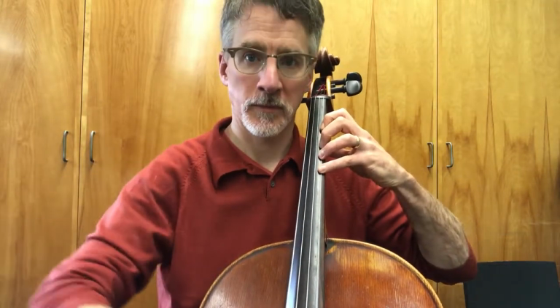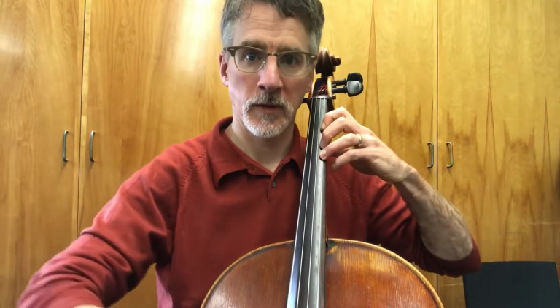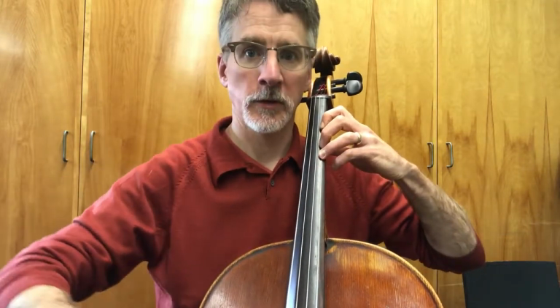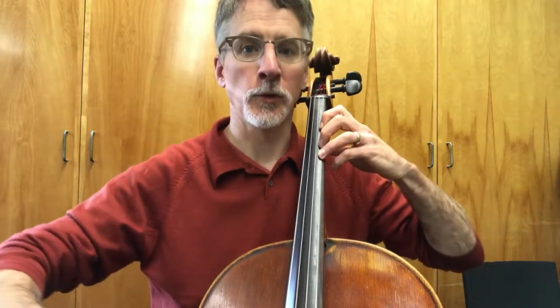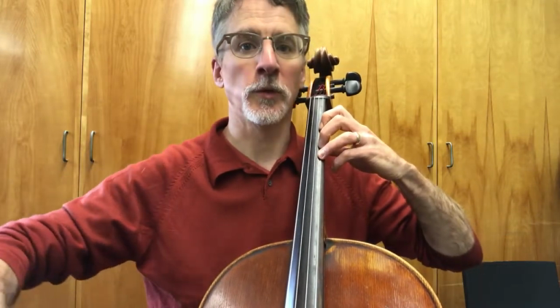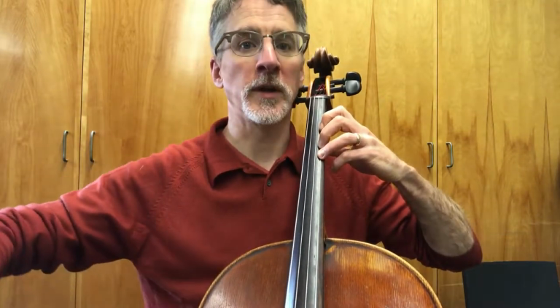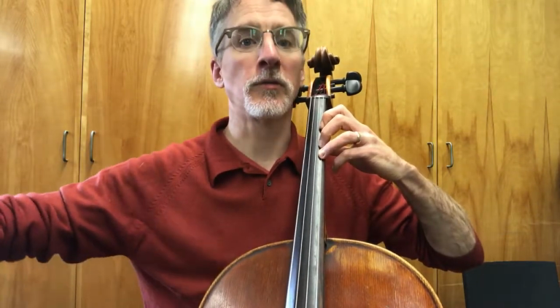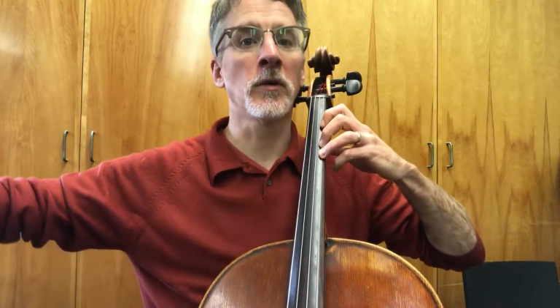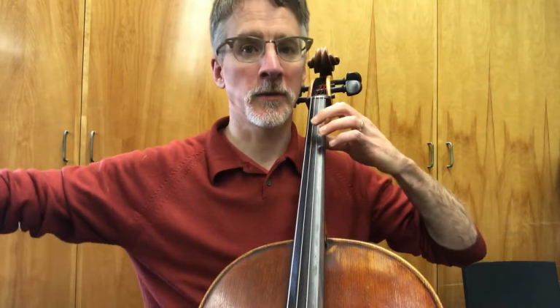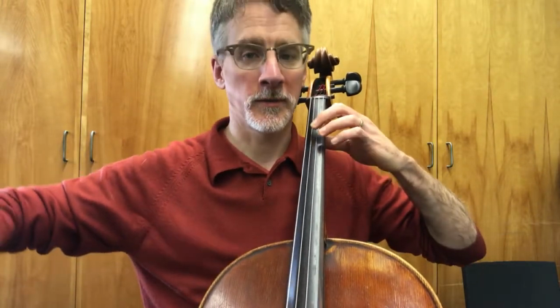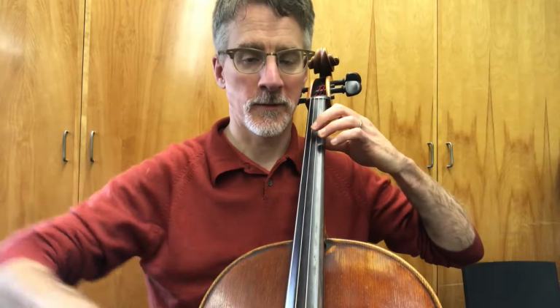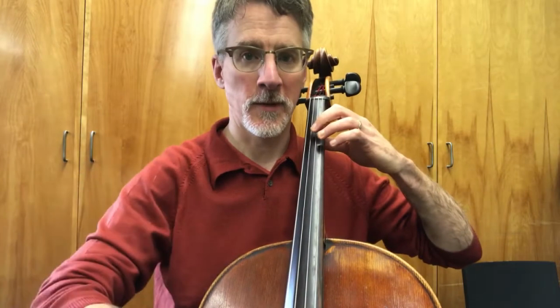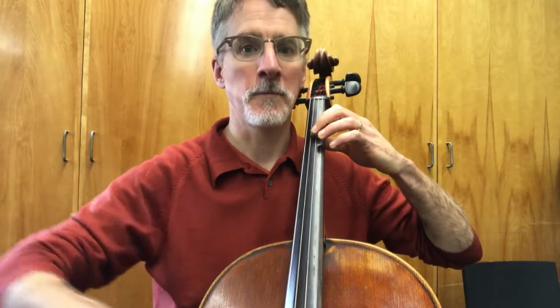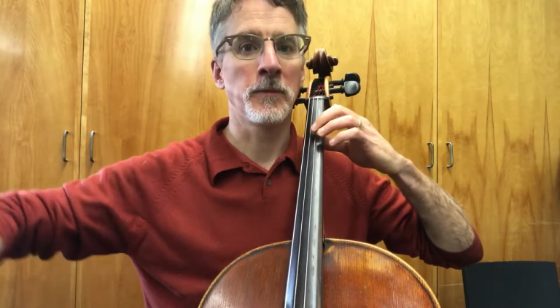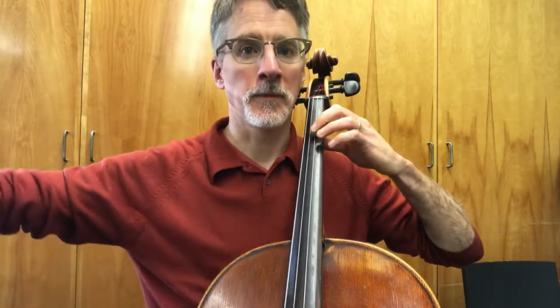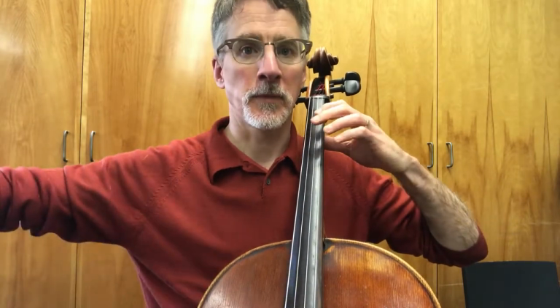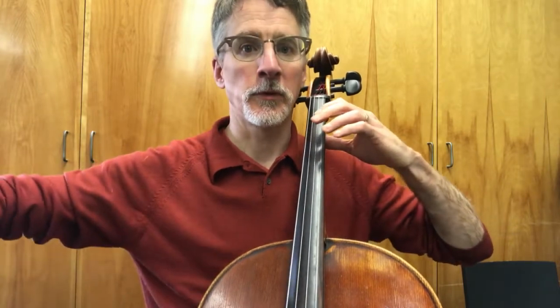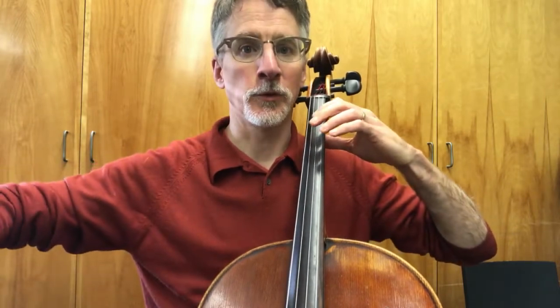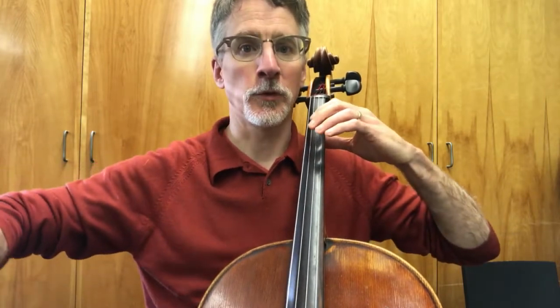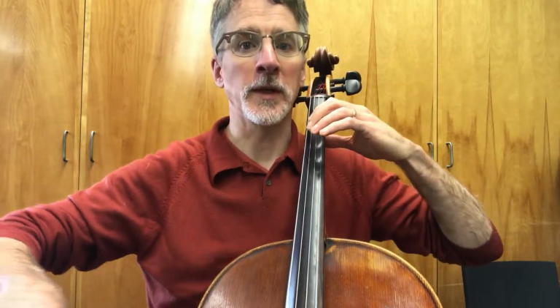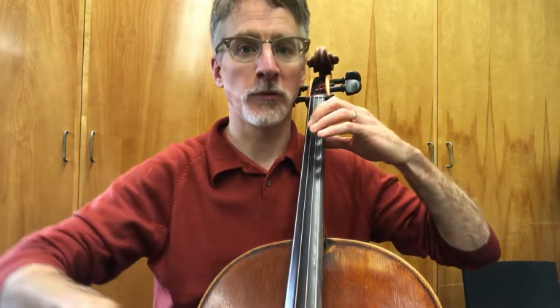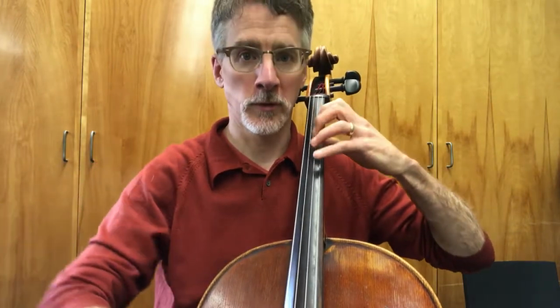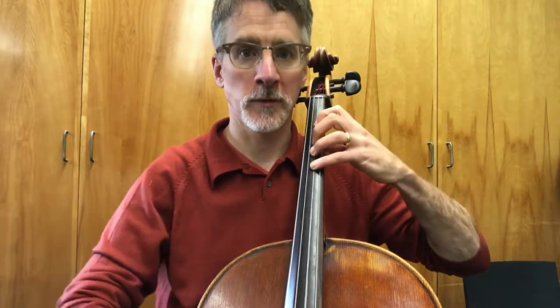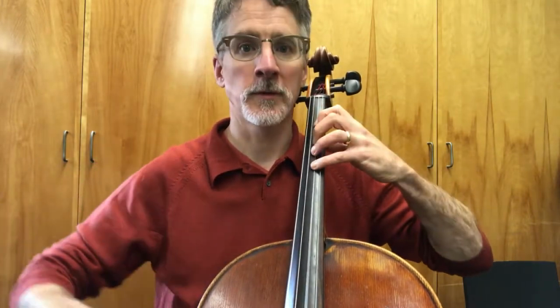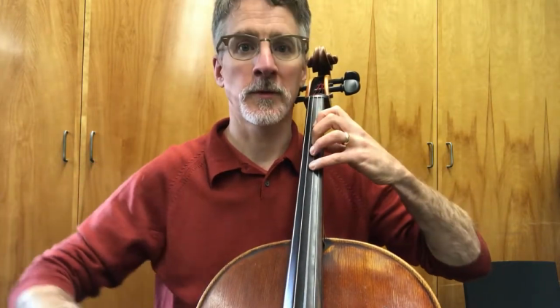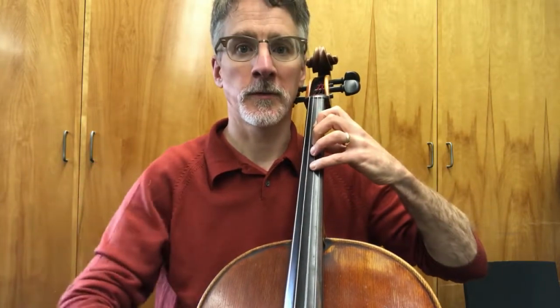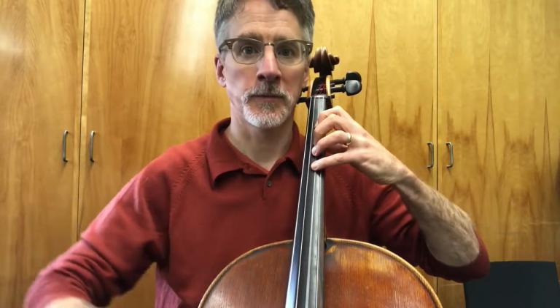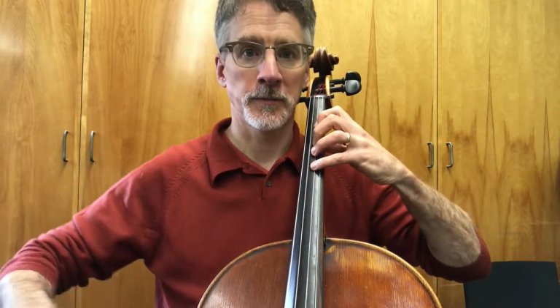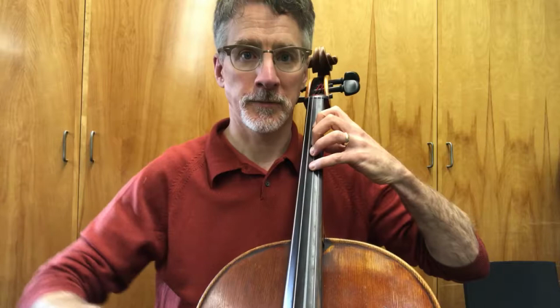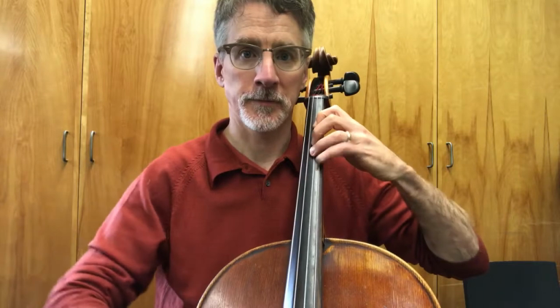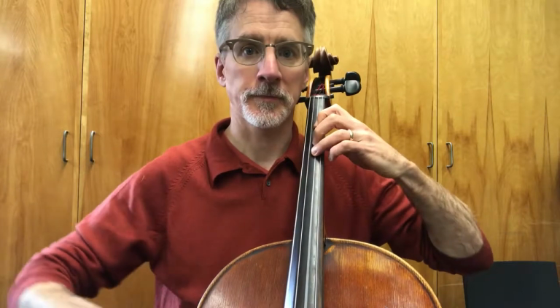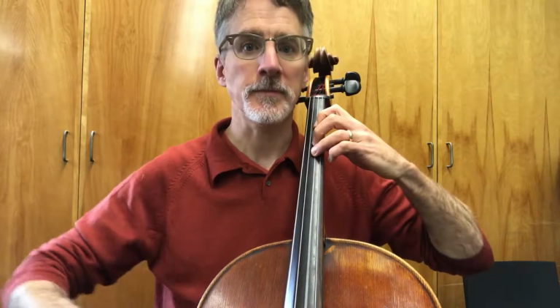One, two, three, four. One, two, three, four. One, two, three, four.